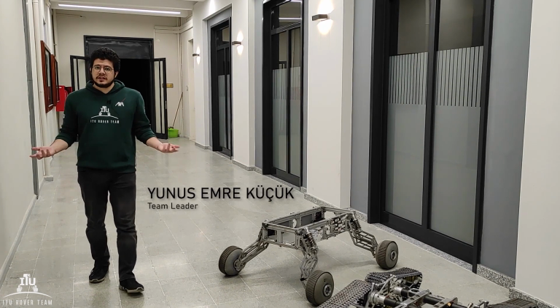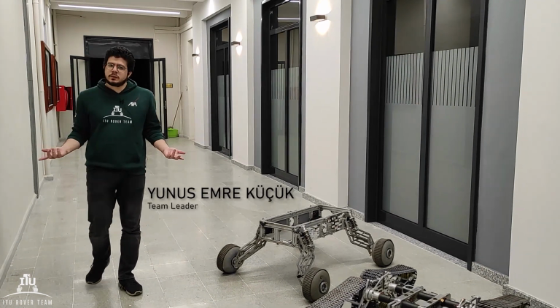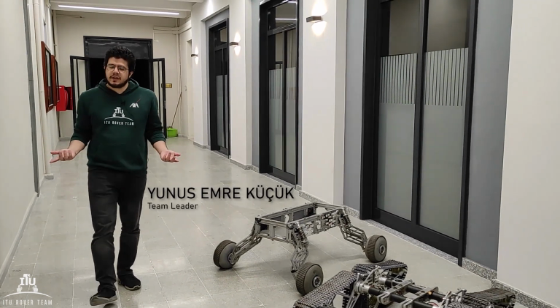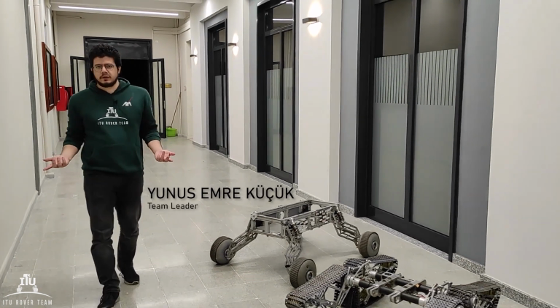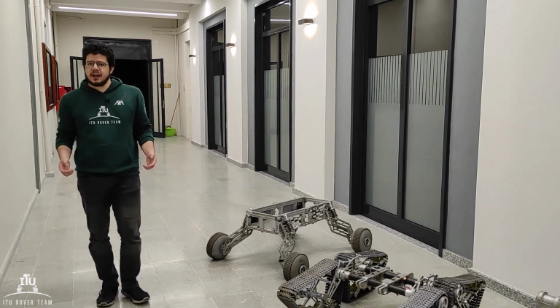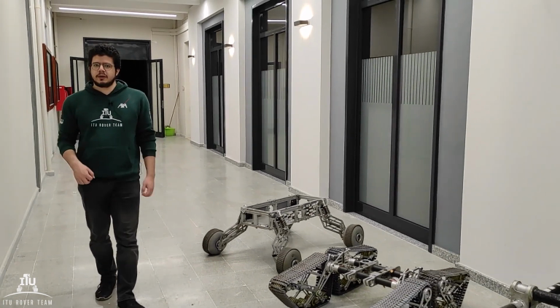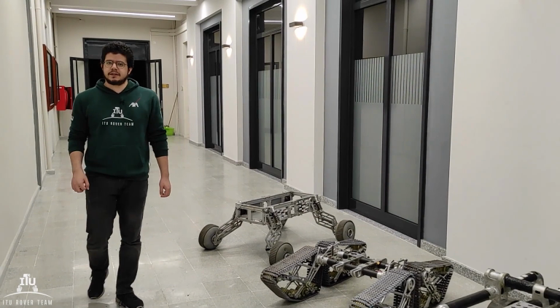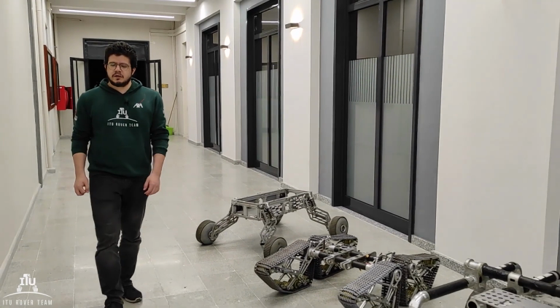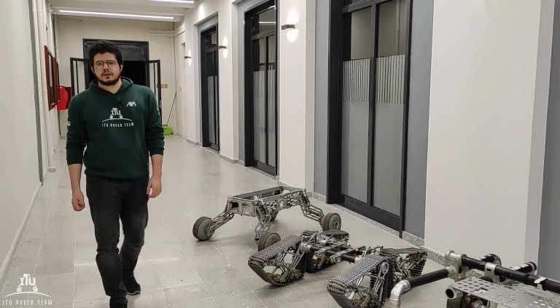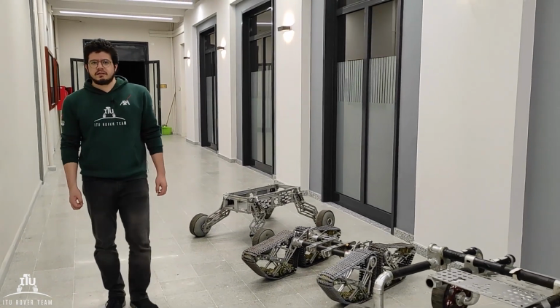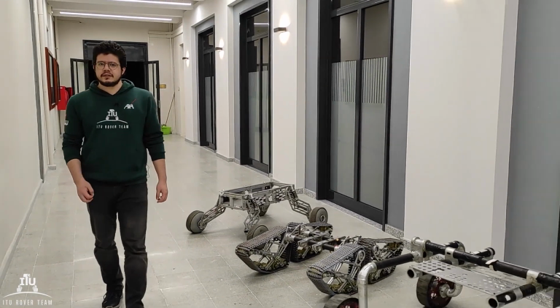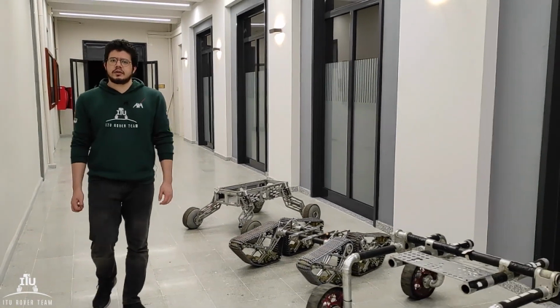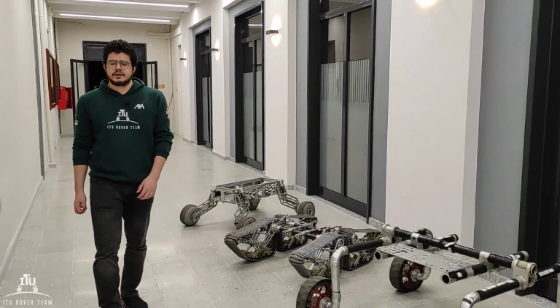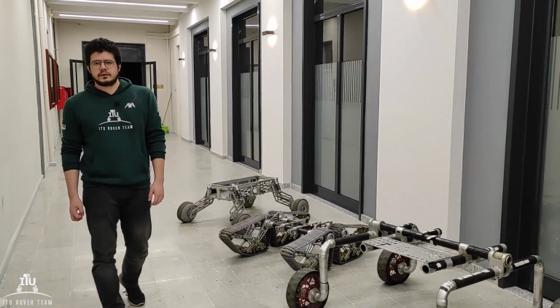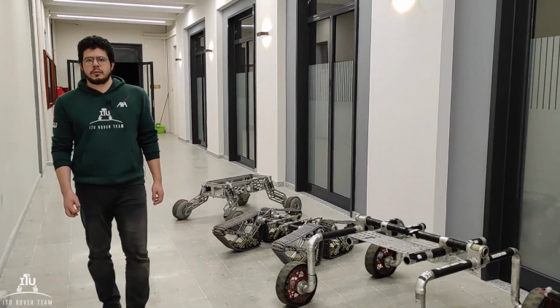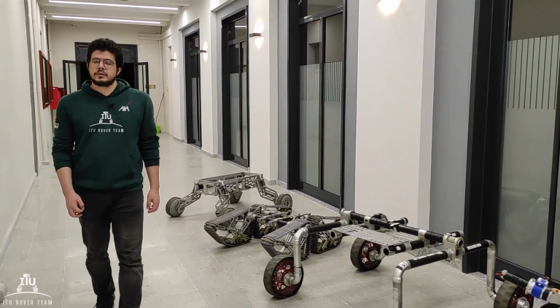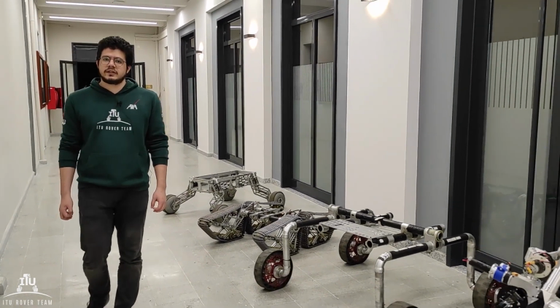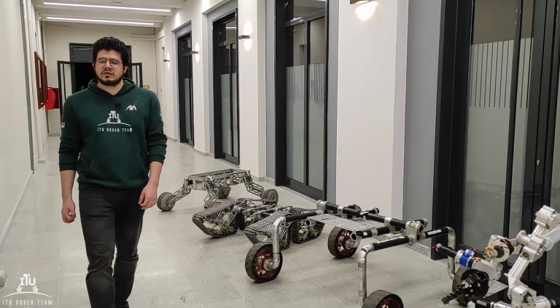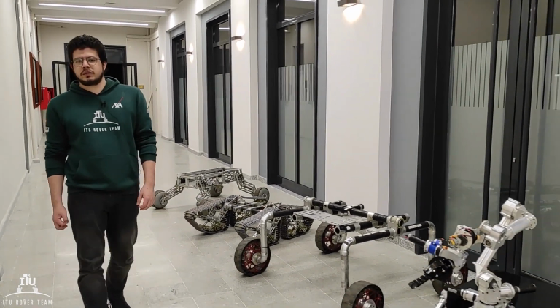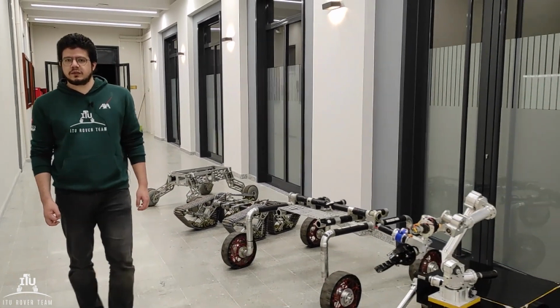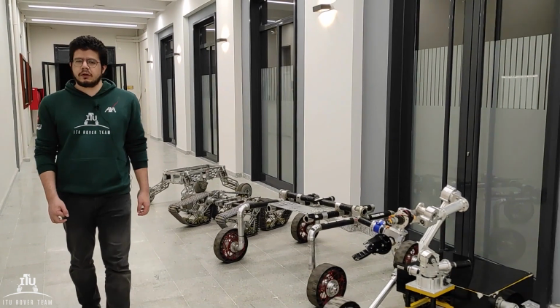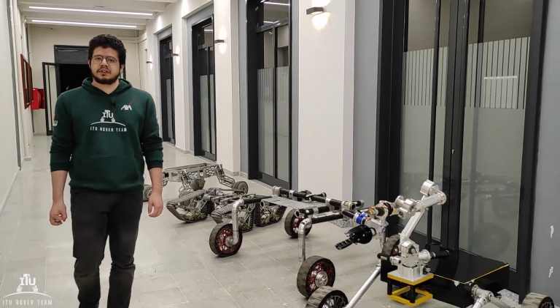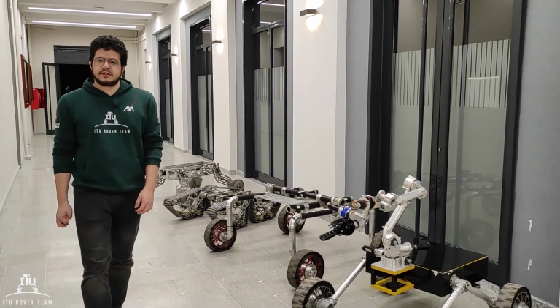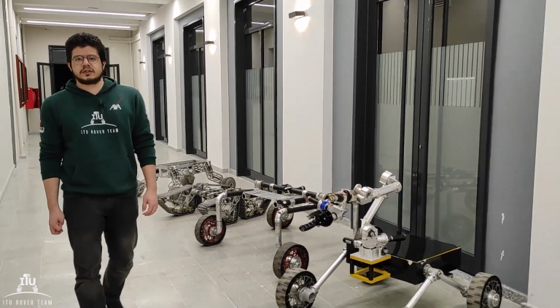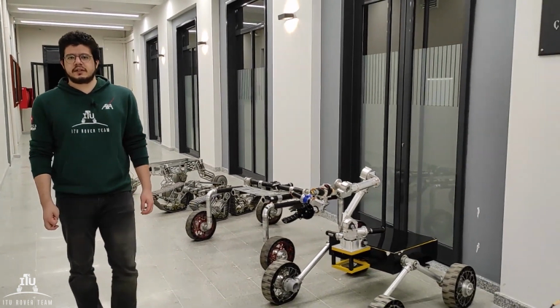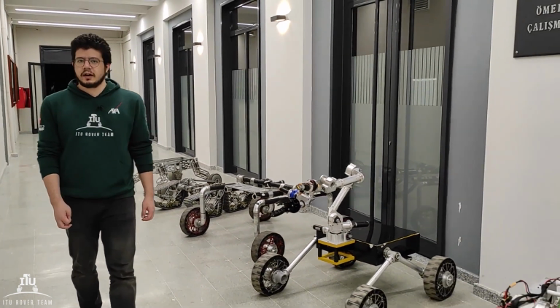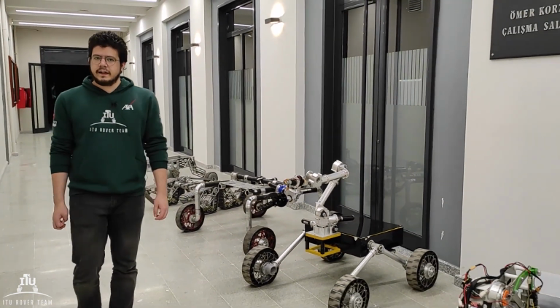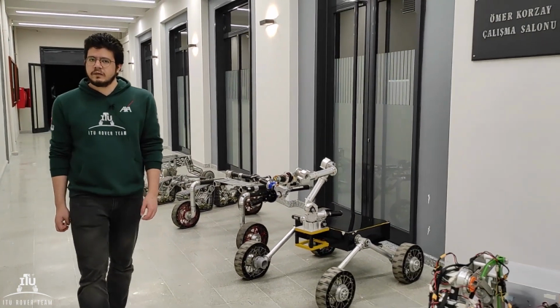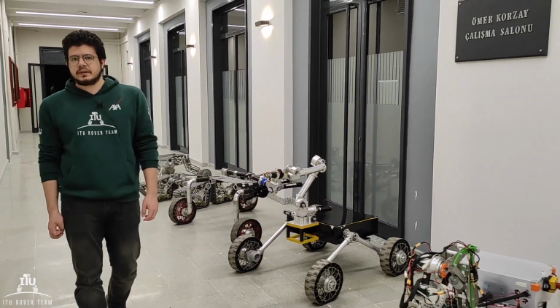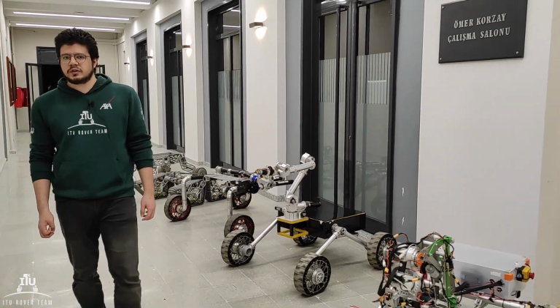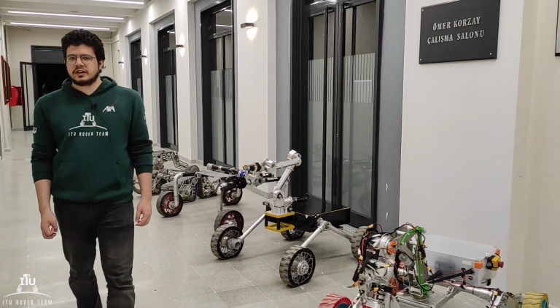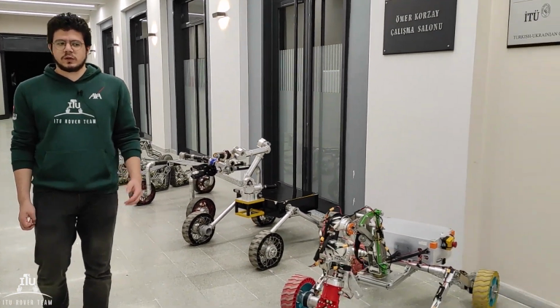Greetings from Islamic Technical University. I am Yunus Embe, the team leader of the White Rover Team. We passed on our experiences from our participations in the RMS Rover Challenge for four competitions for DC's Rover, and now I present the 15 Nation Rover.